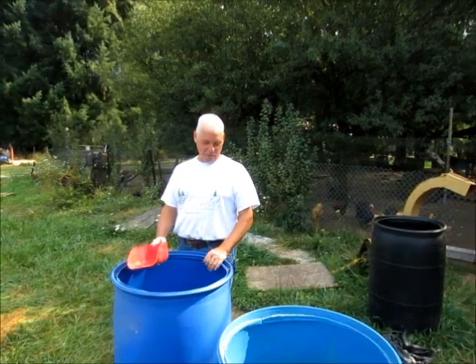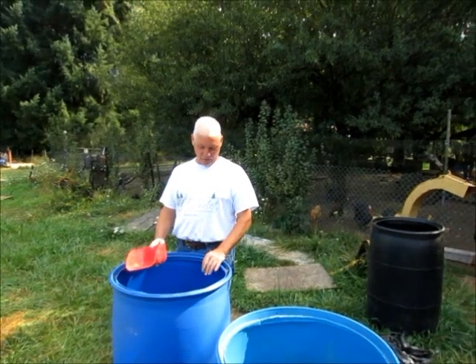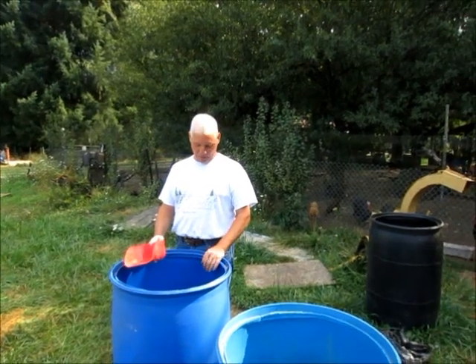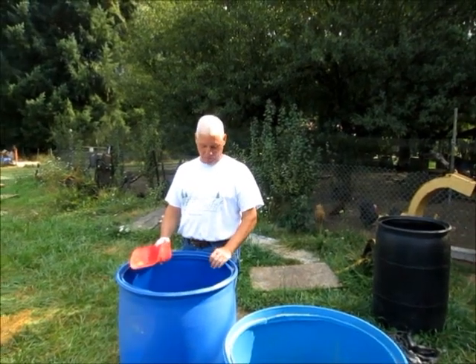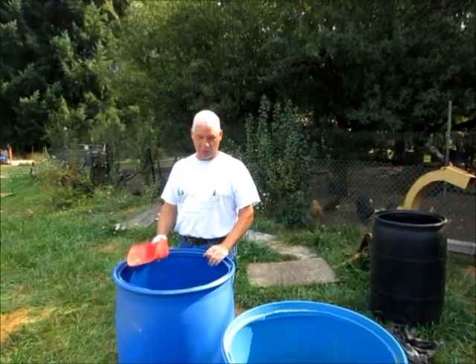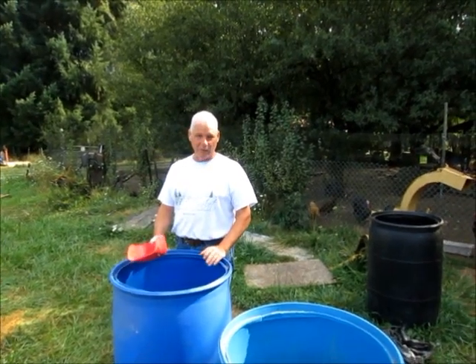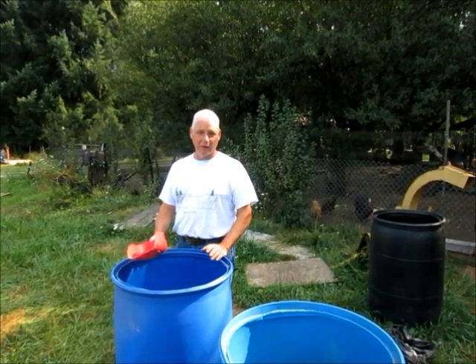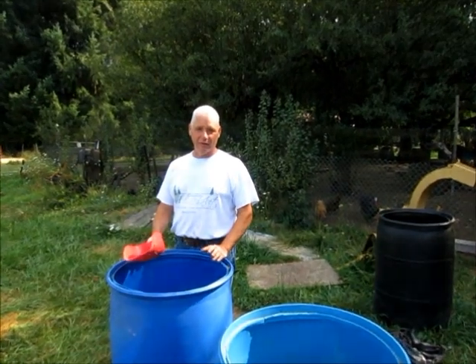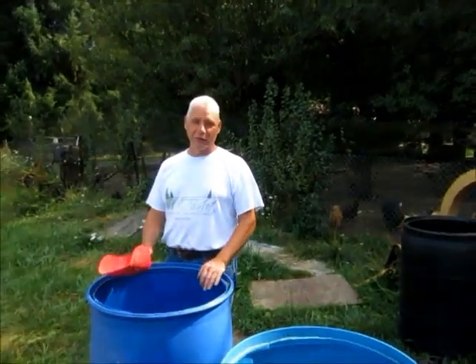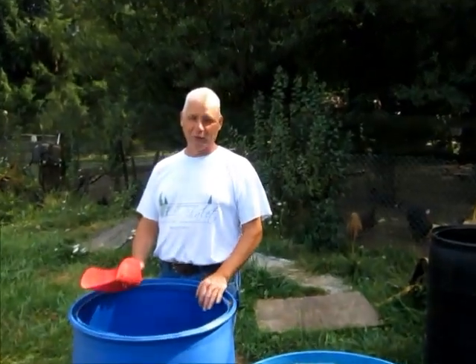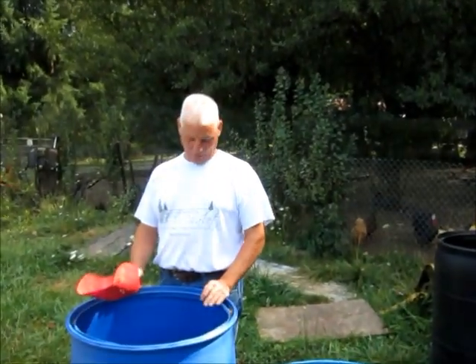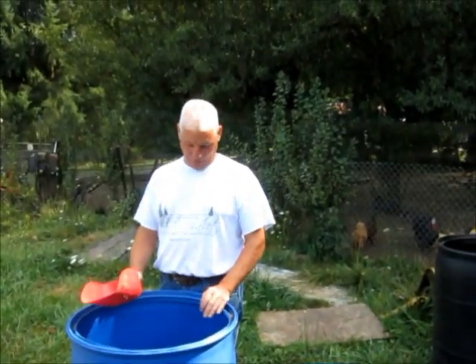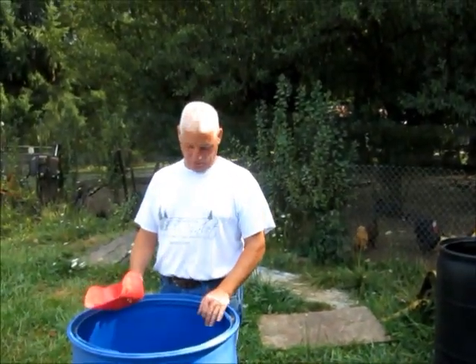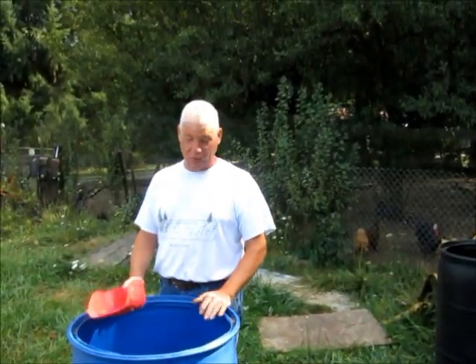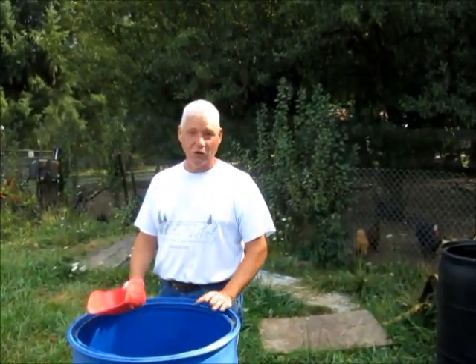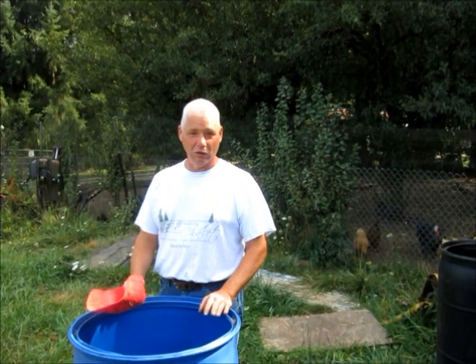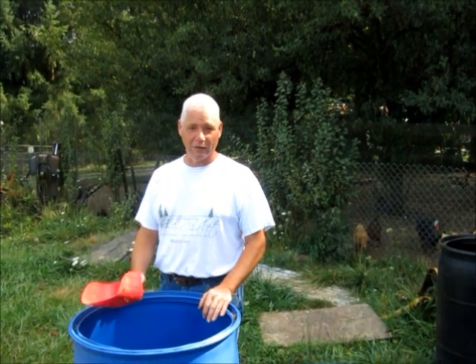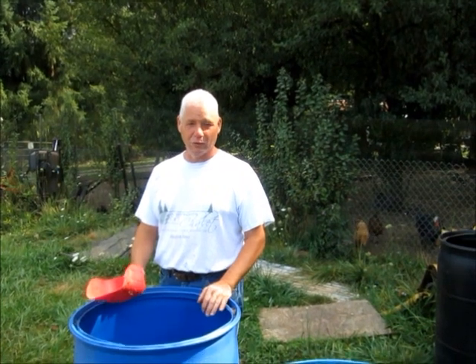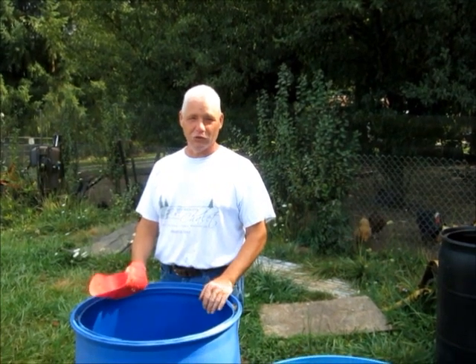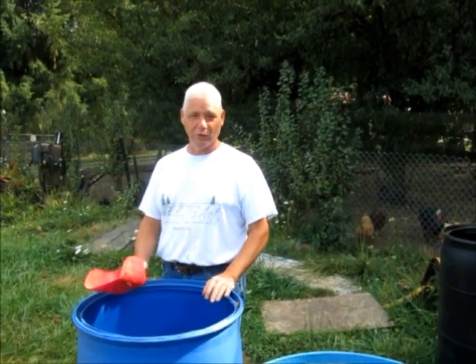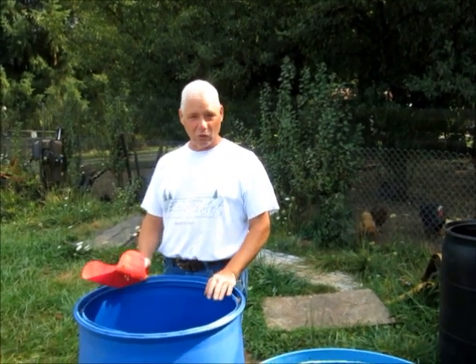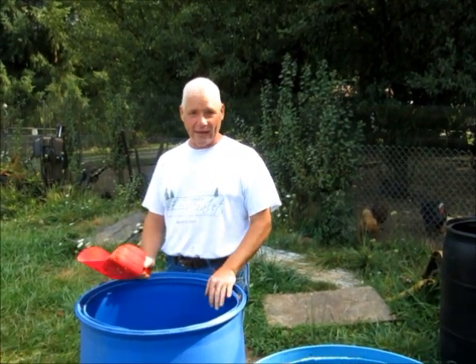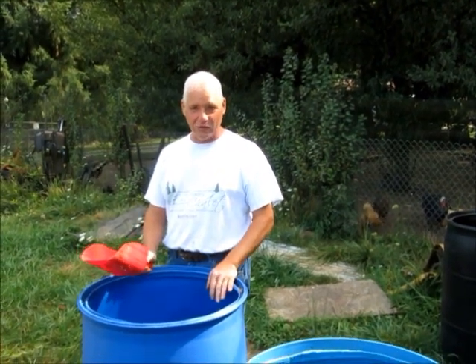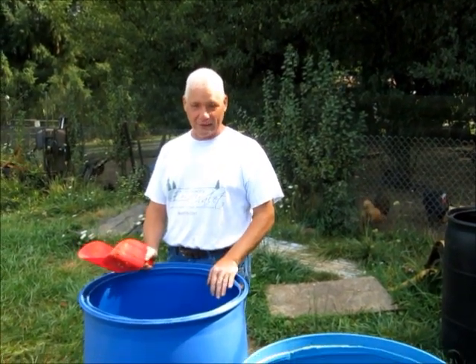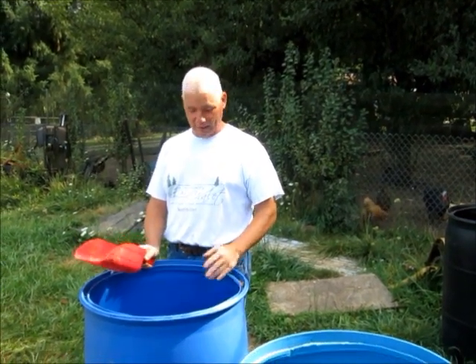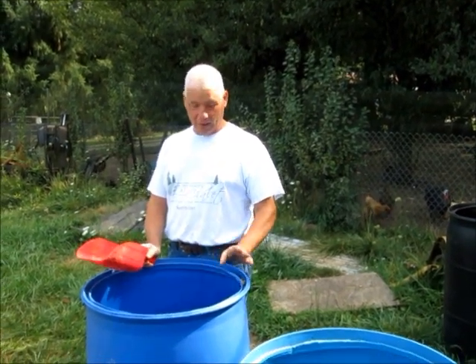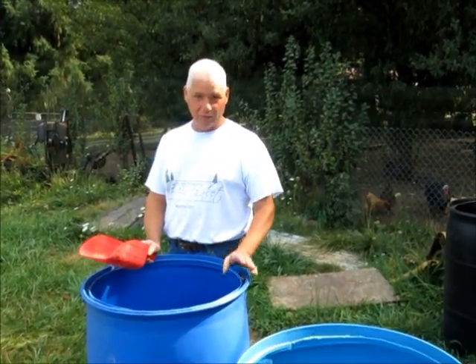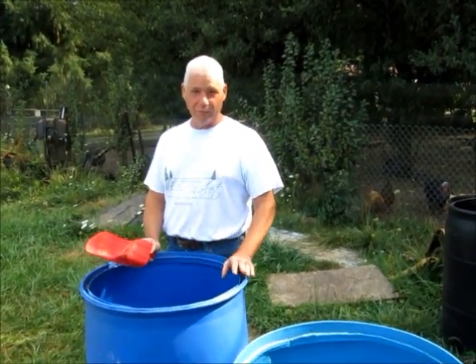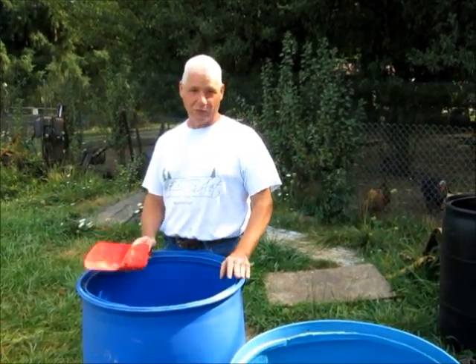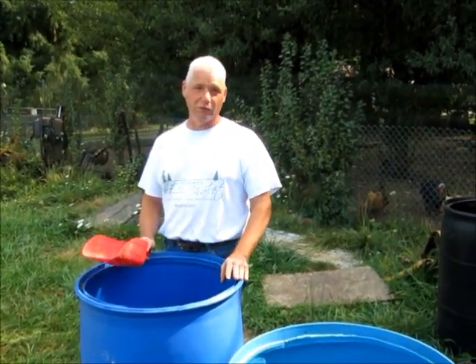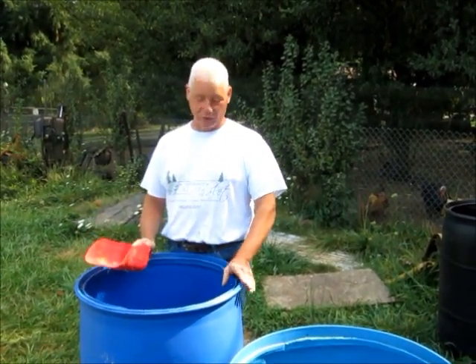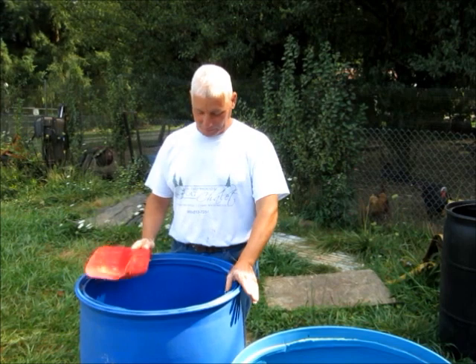Today we're going to dig in the barley barrel where I found earlier a bunch of young larvae. We're going to show you what an early hatch looks like of black soldier fly larvae.